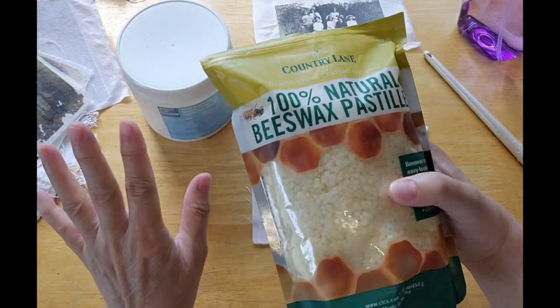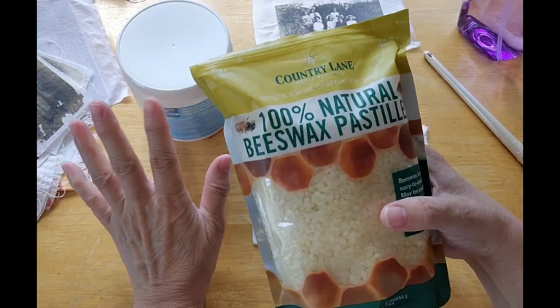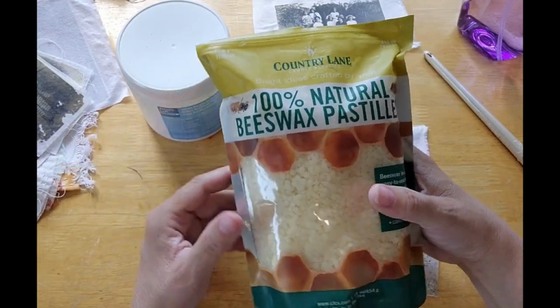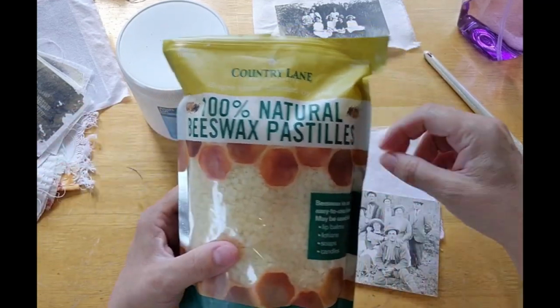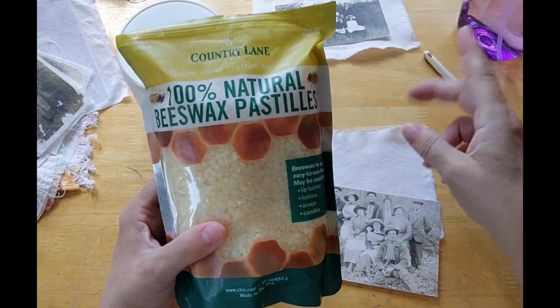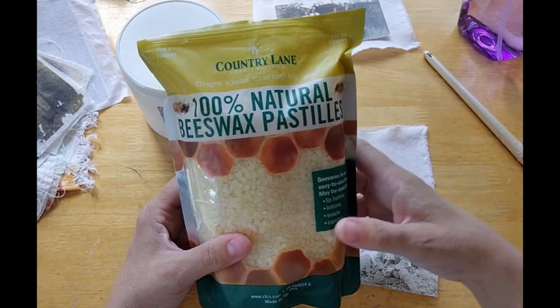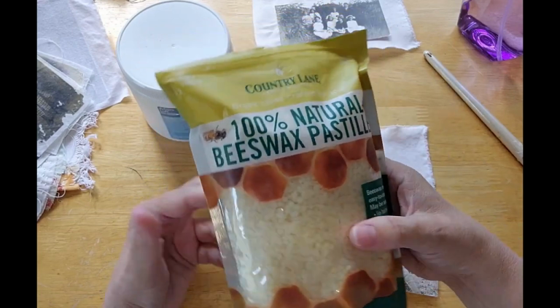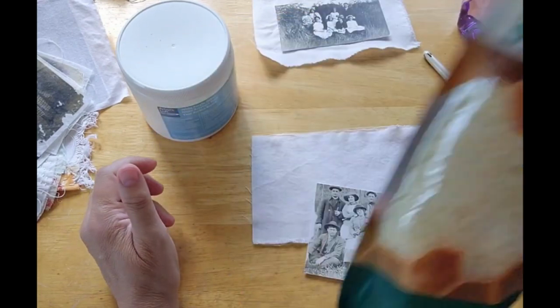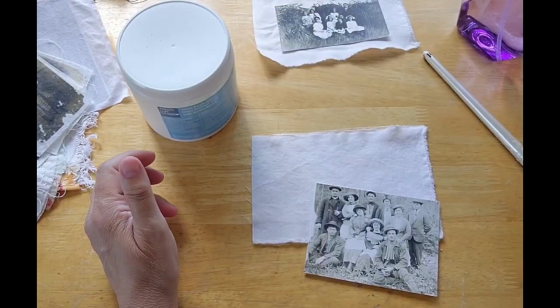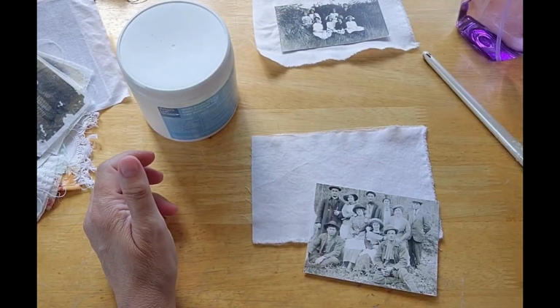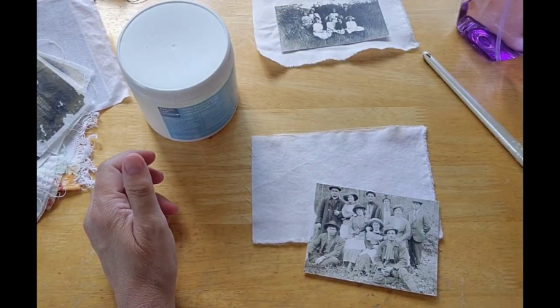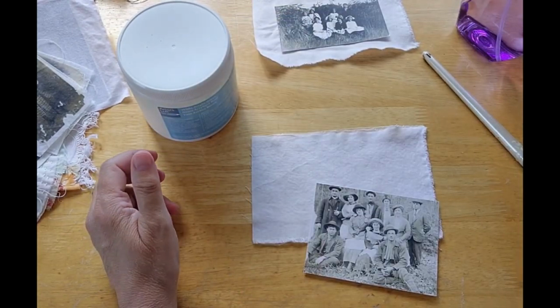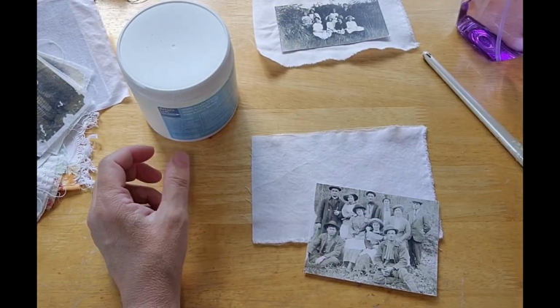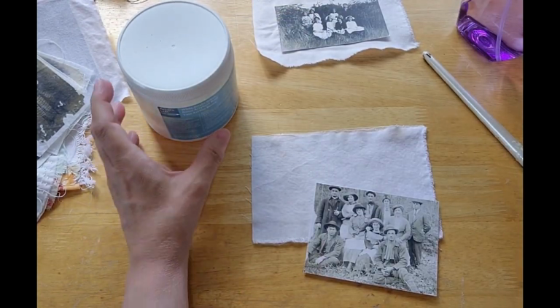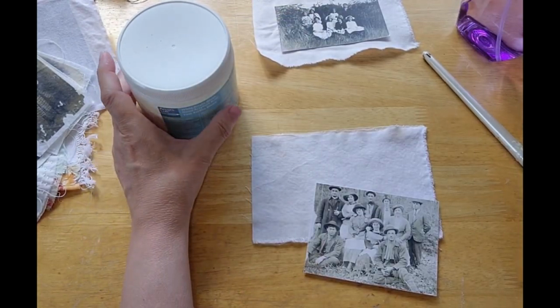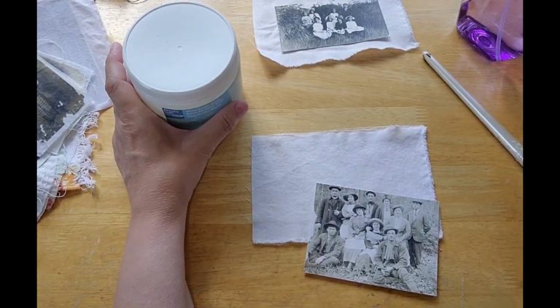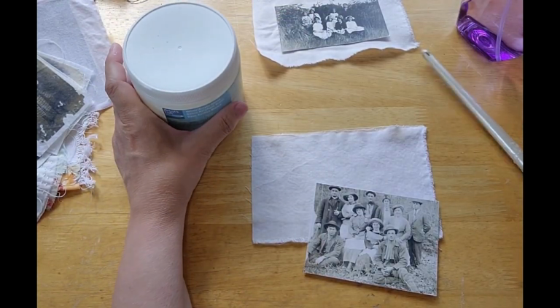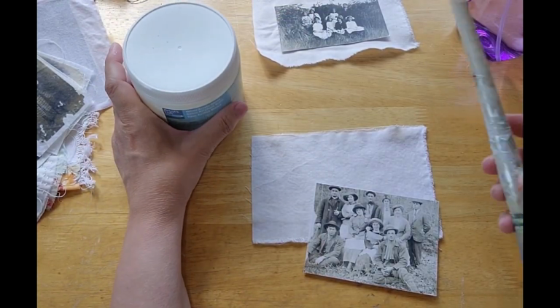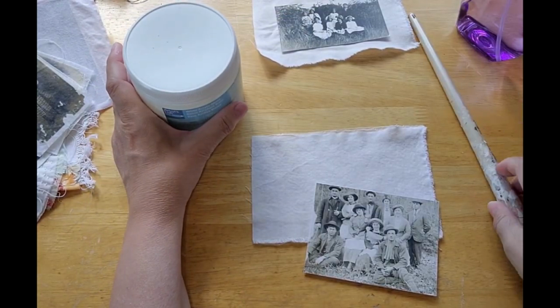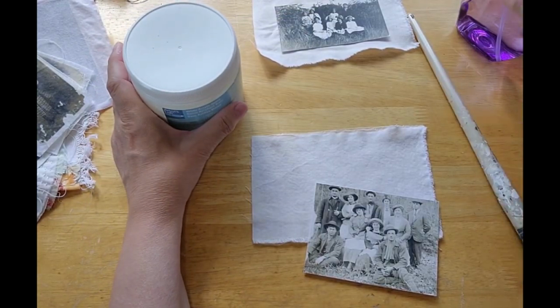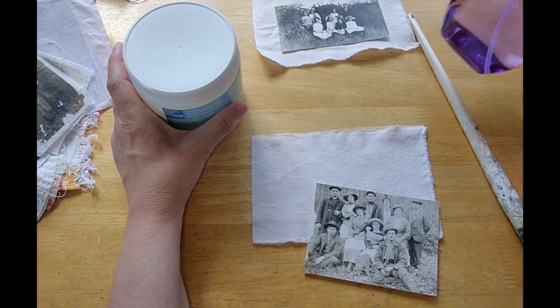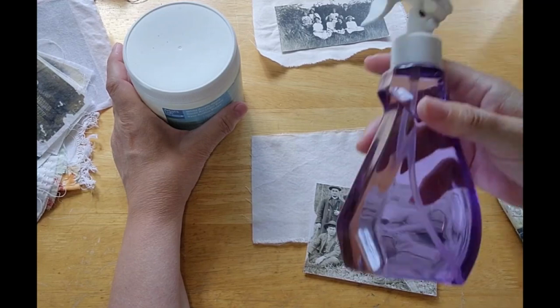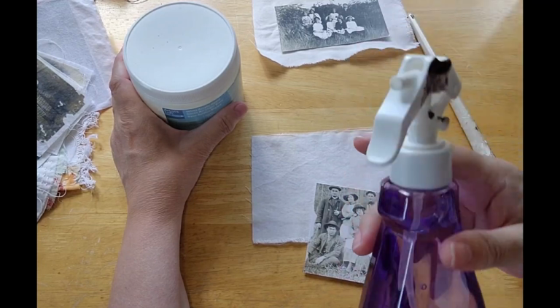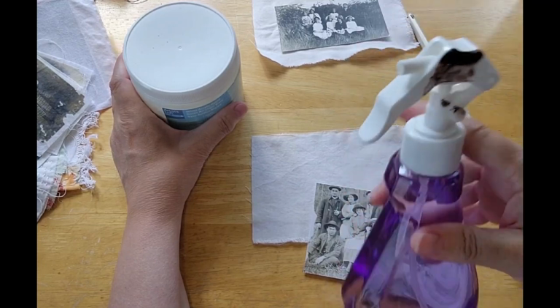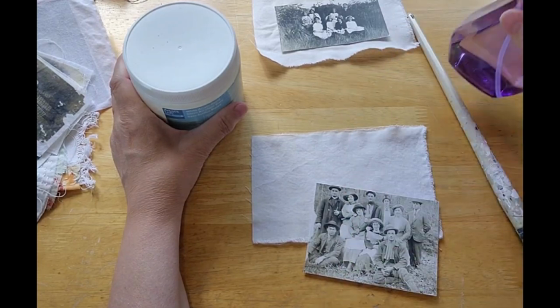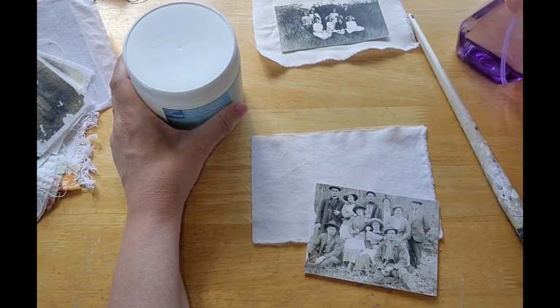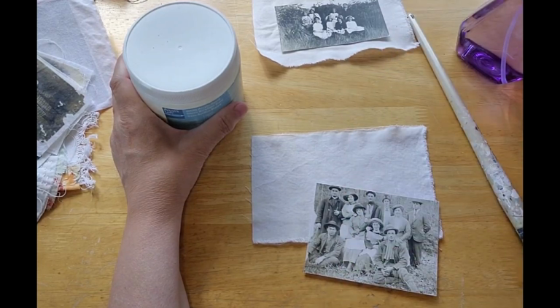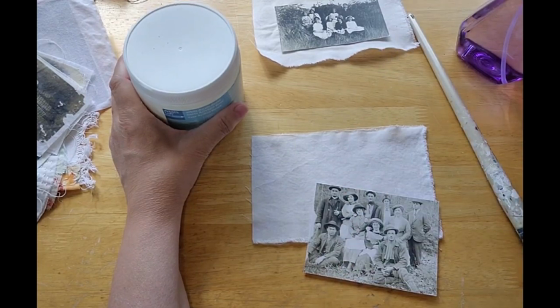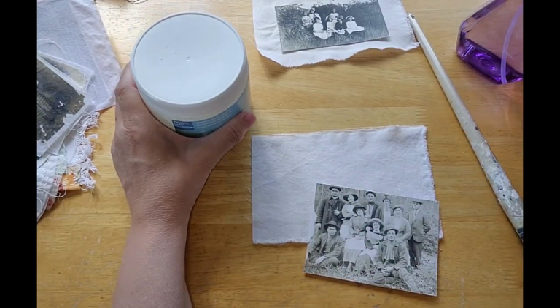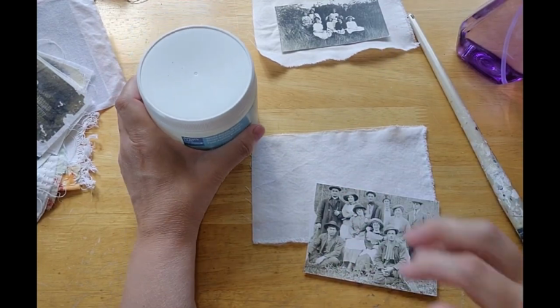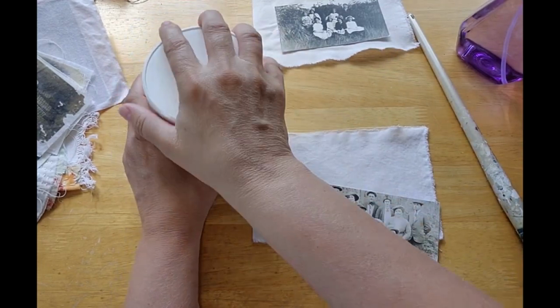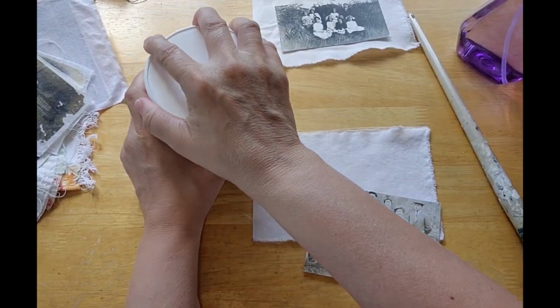You're just going to need a little bit of wax for each picture. And you're going to need an iron, a paintbrush, a little squirt bottle, and an old towel.